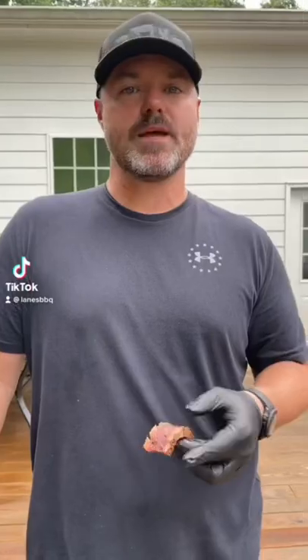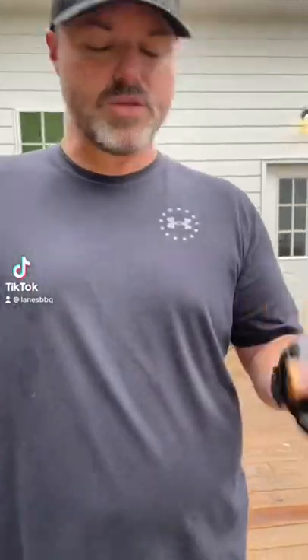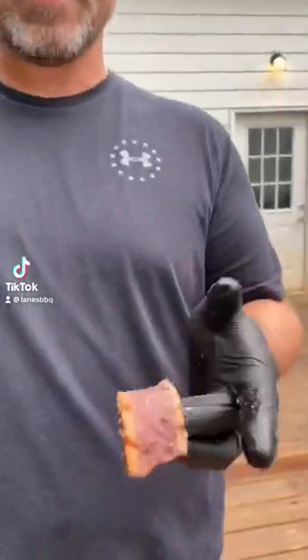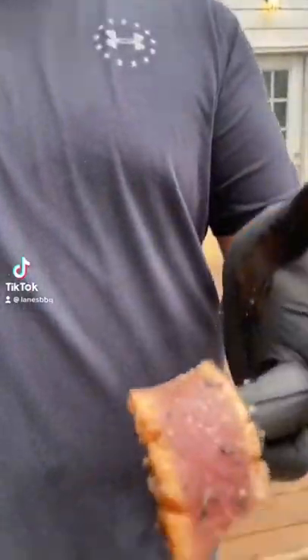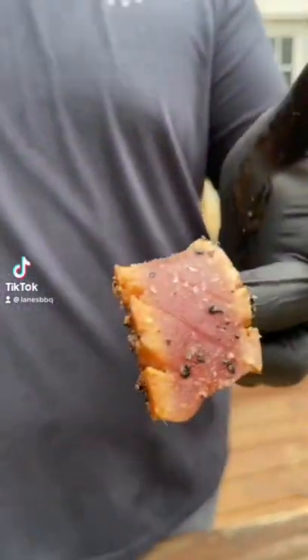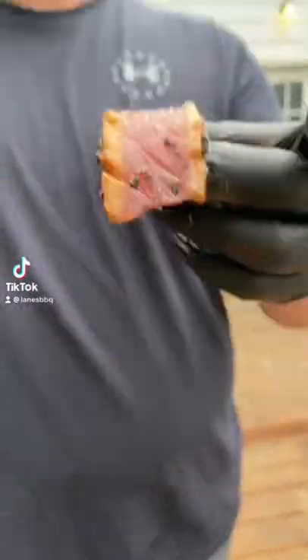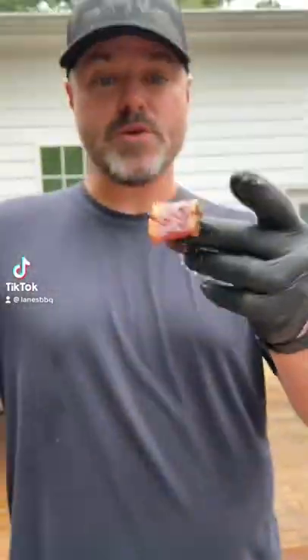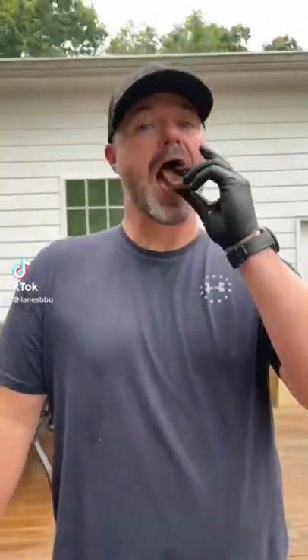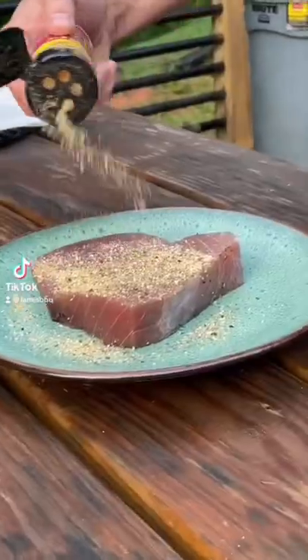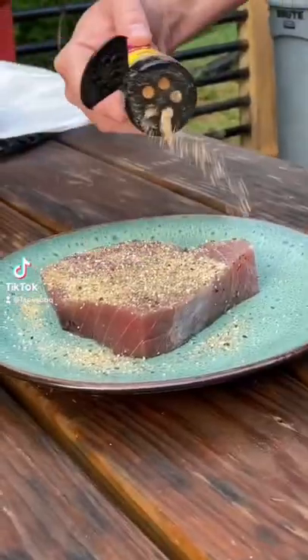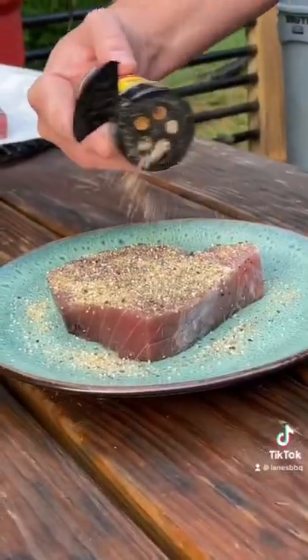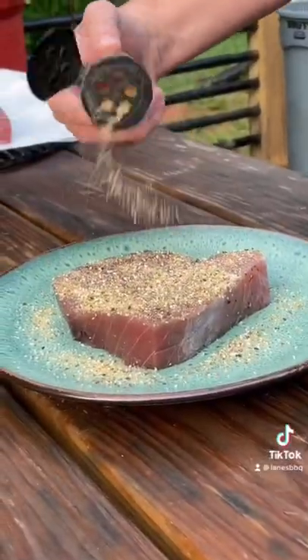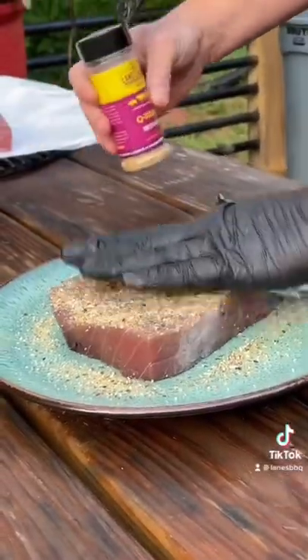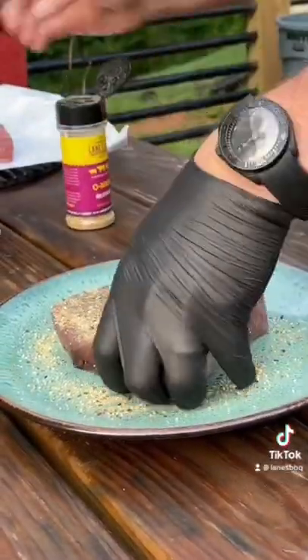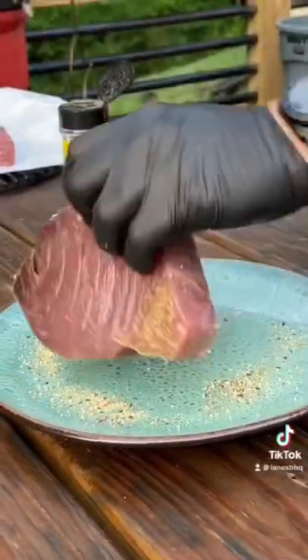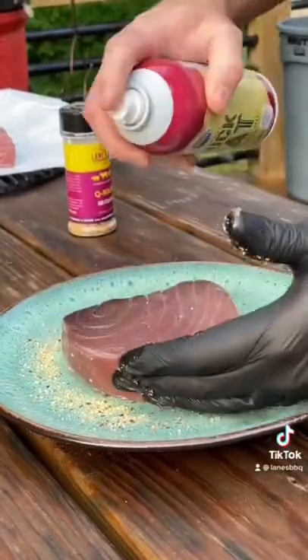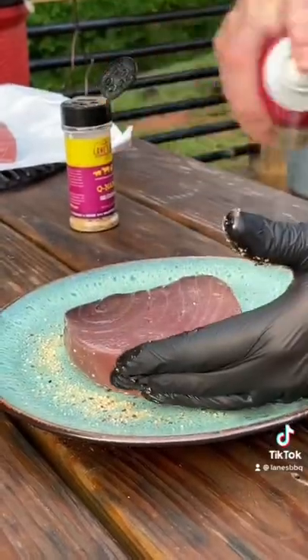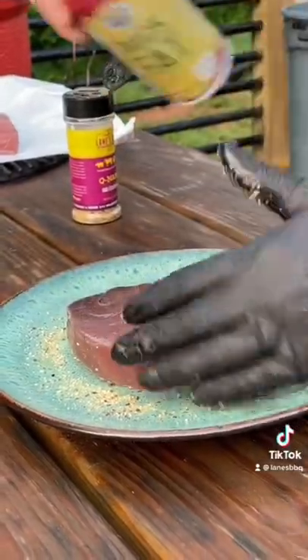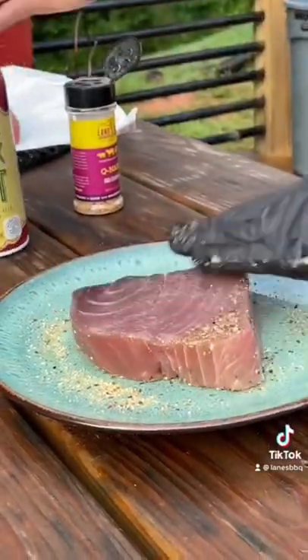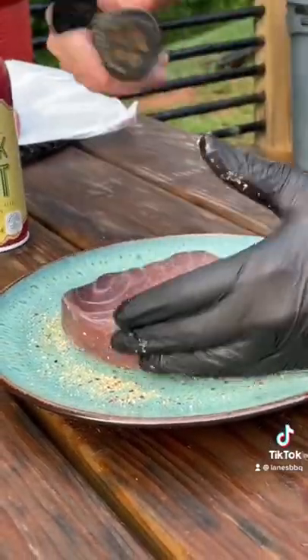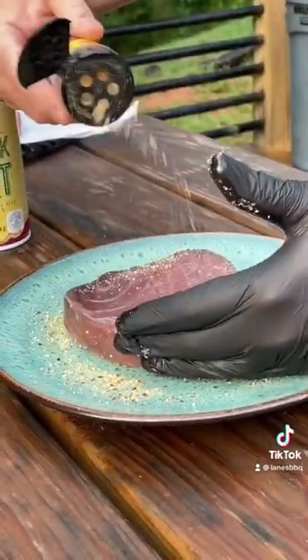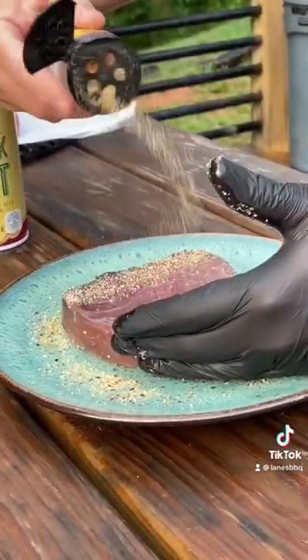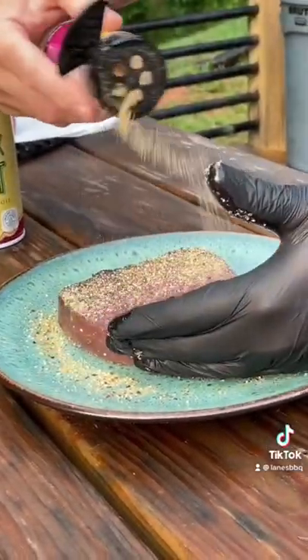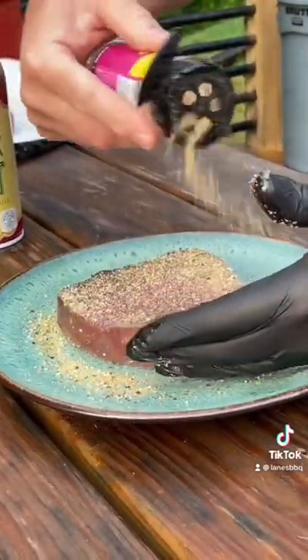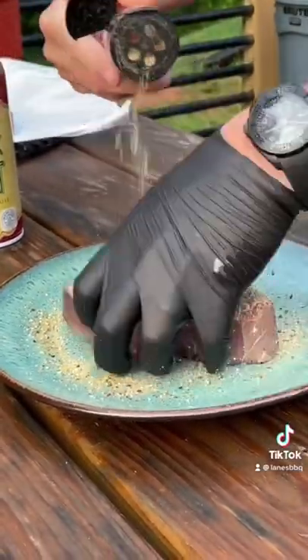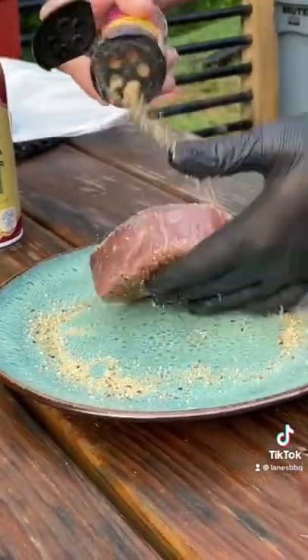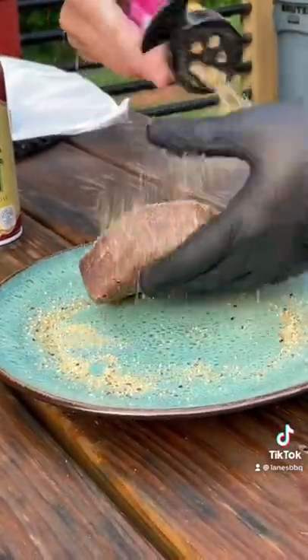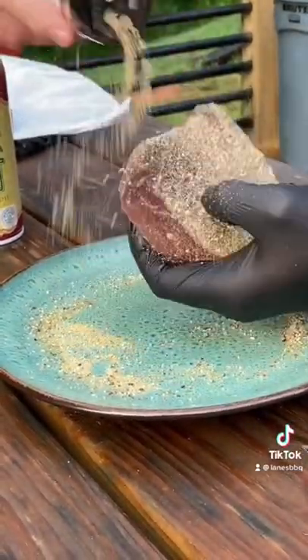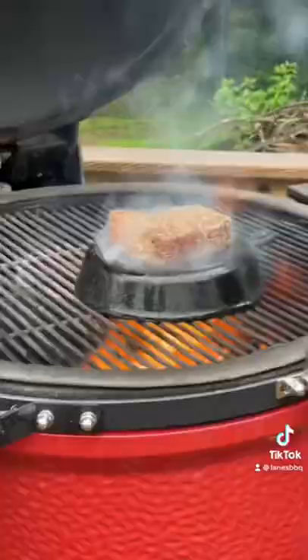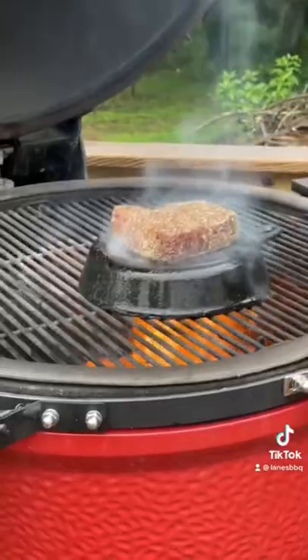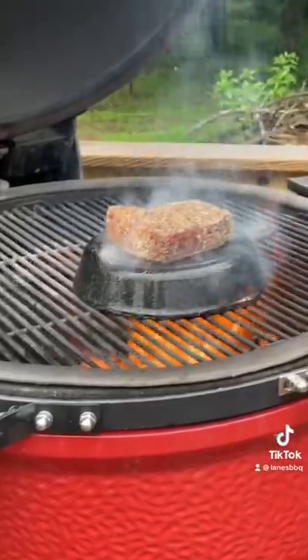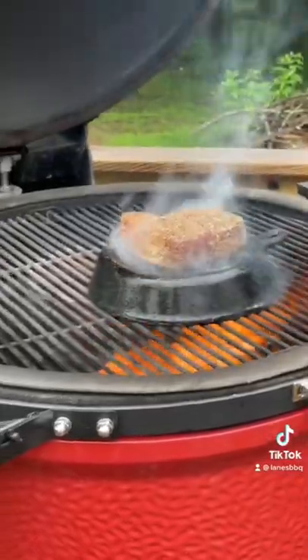Here we go. Time to do some quick and easy seared tuna. Got our piece of tuna. We're going to hit it with a little duck fat spray, season it with our KUNAMI seasoning on both sides.